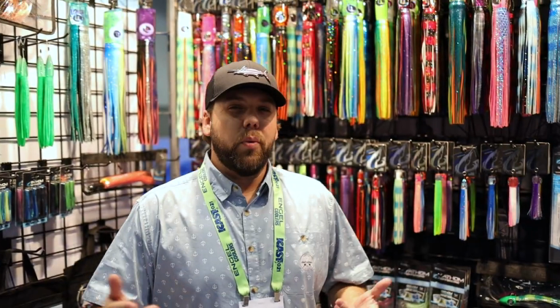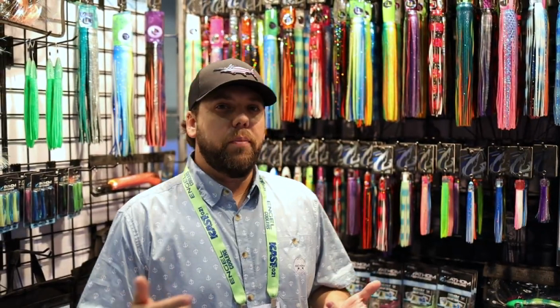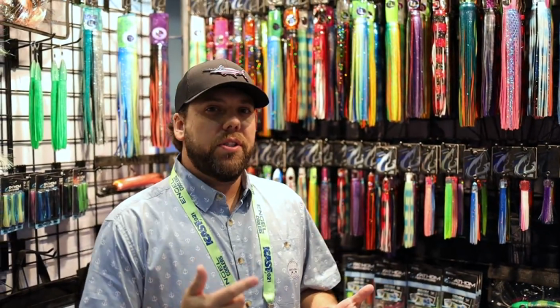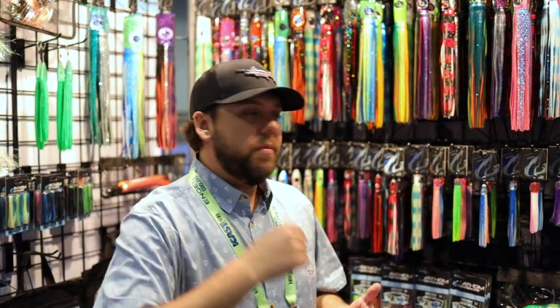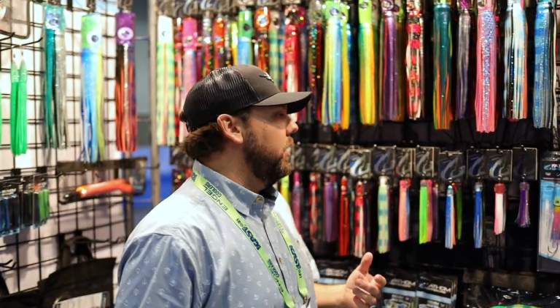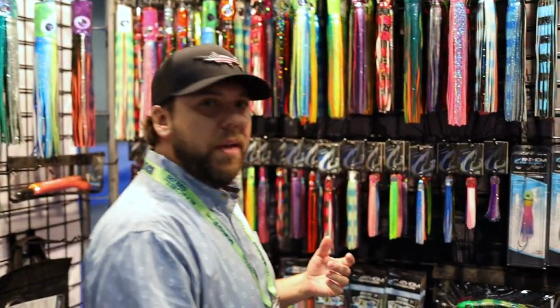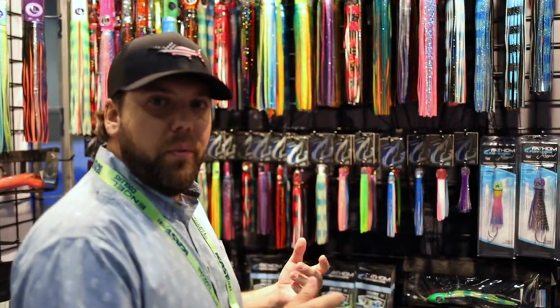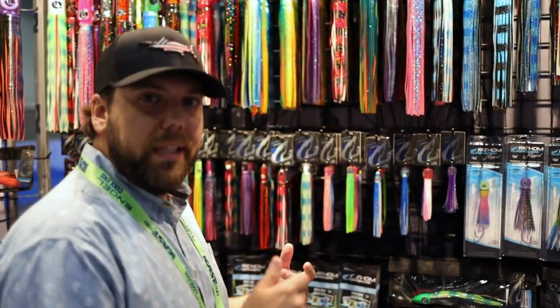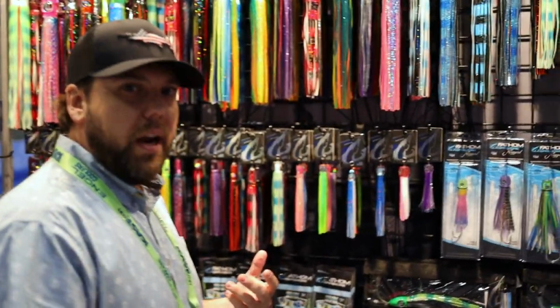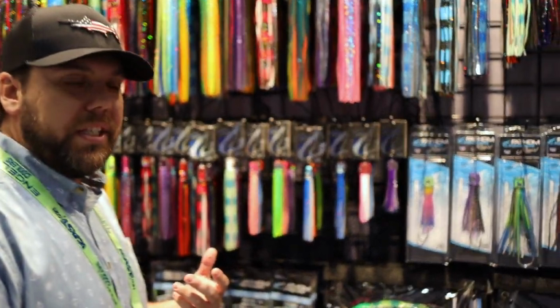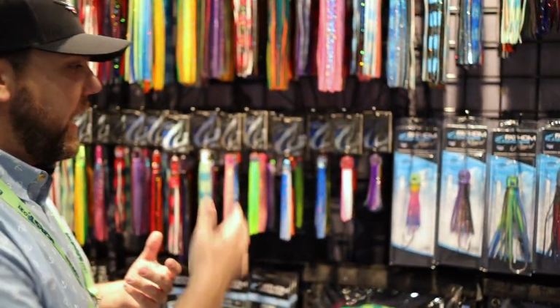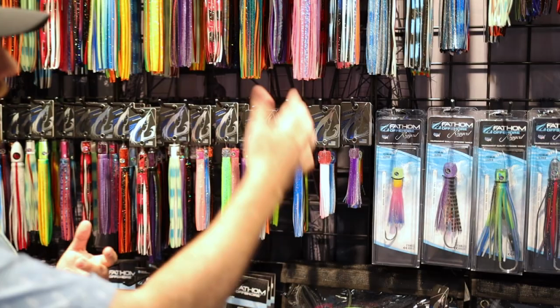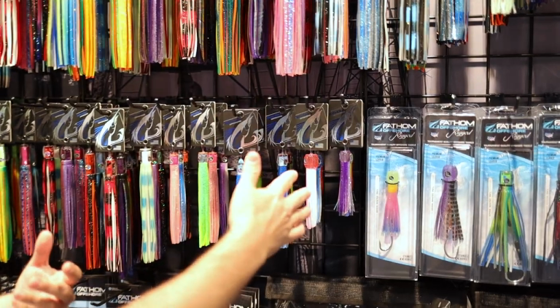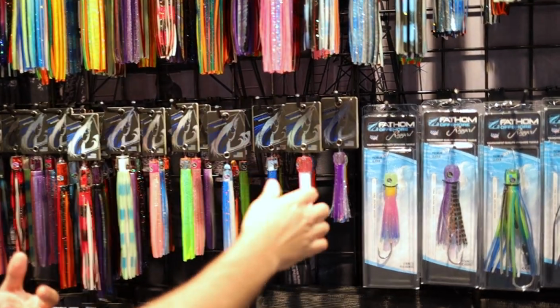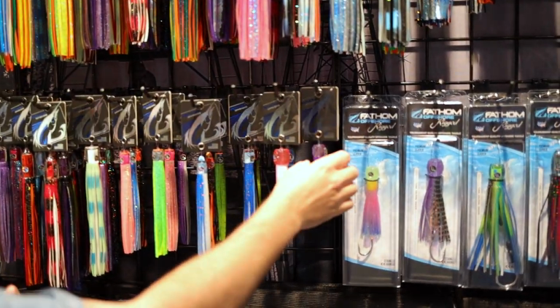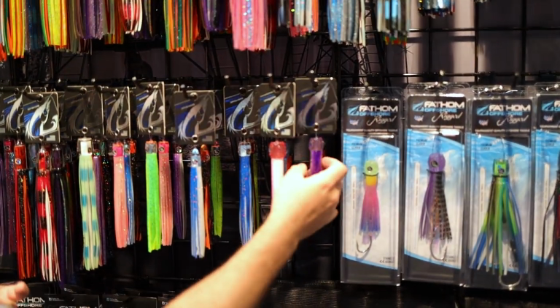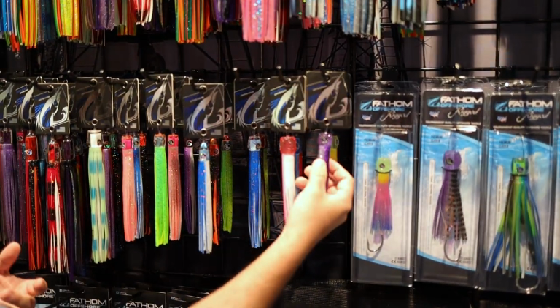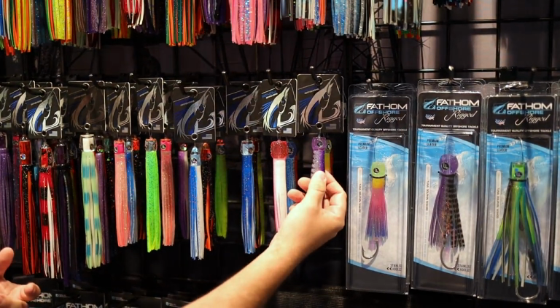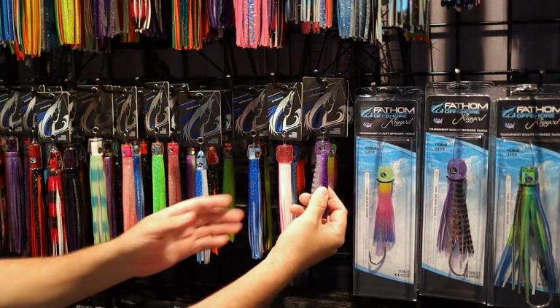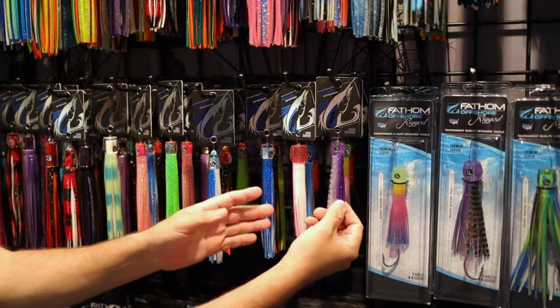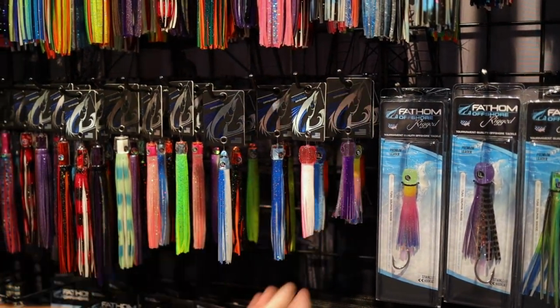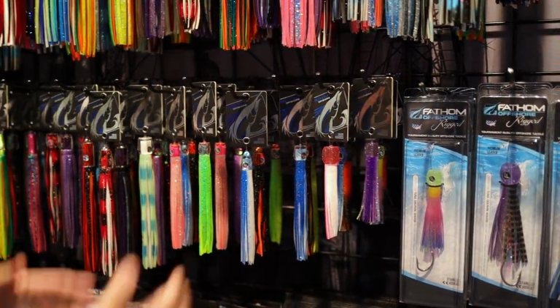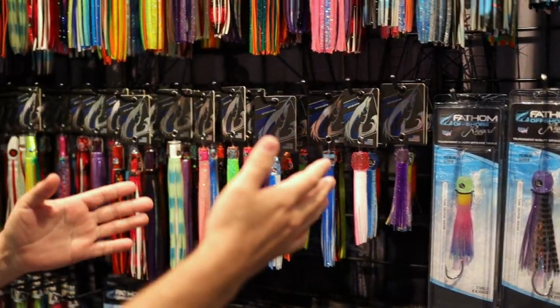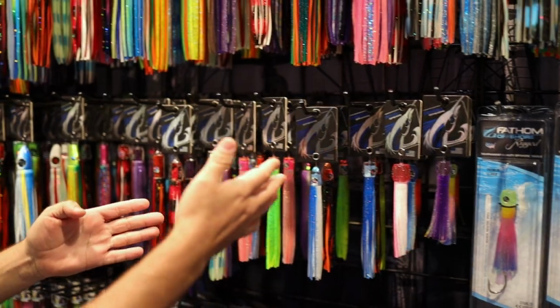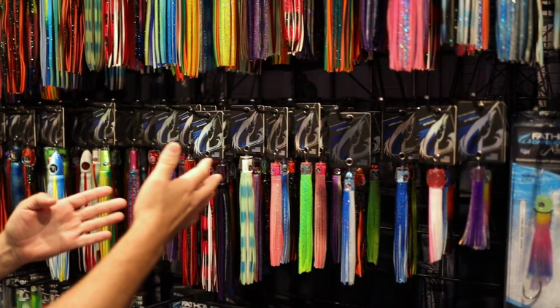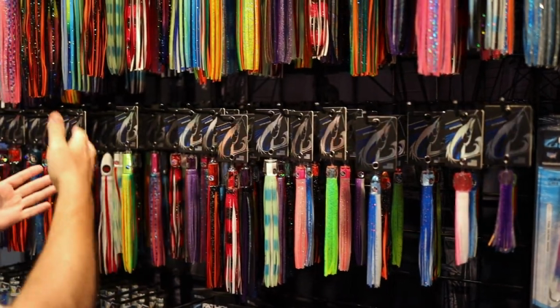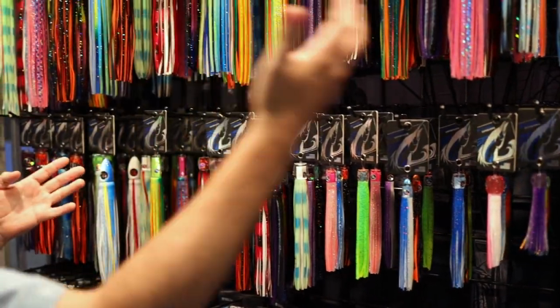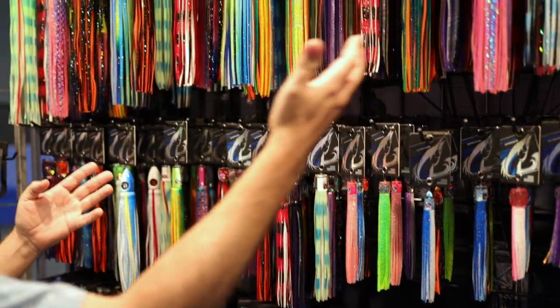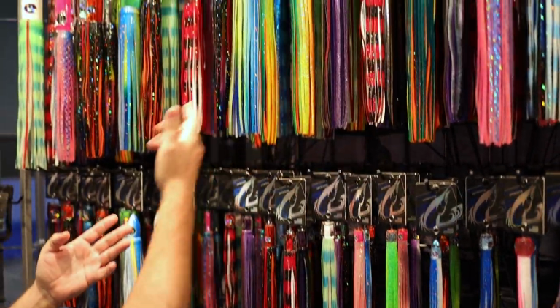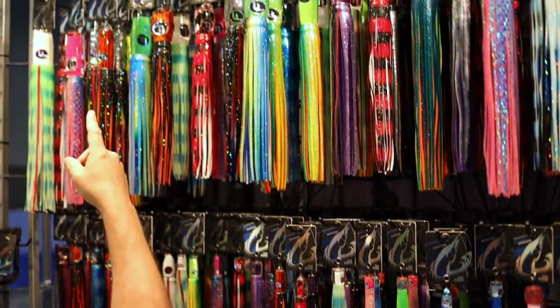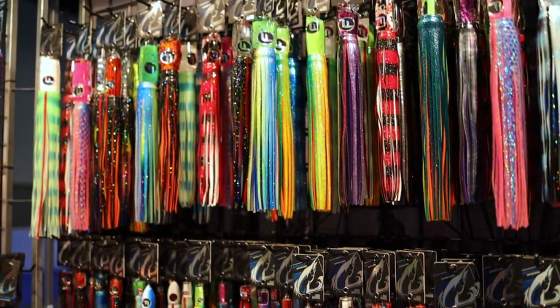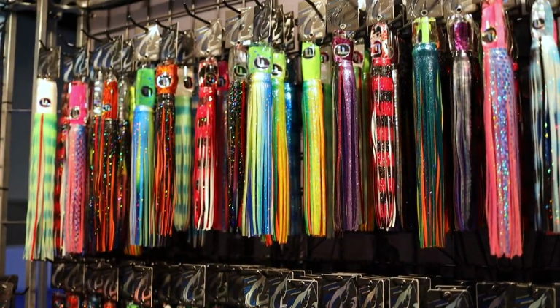So we're here in the blue water section. Come take a look. Typically the way we like to display our products here at ICAST is we start with our smallest products first, like our half pints and our bubble troubles, and then we kind of work our way up through our meat fish category into the blue marlin stuff that you're seeing here.